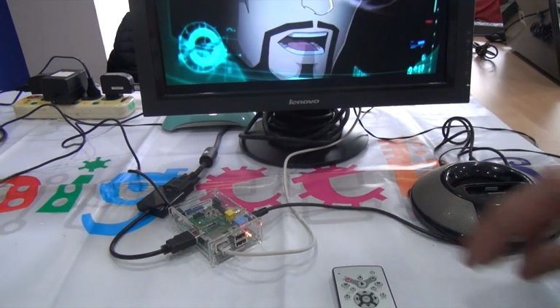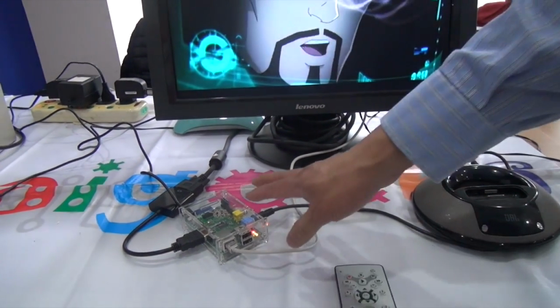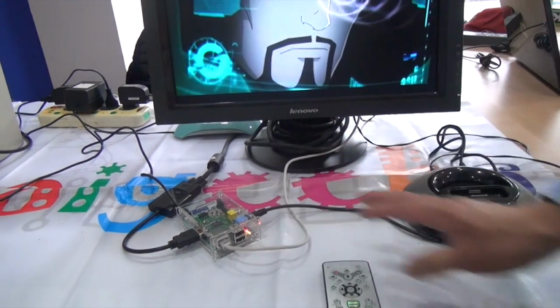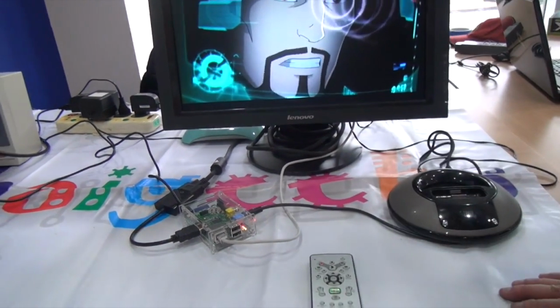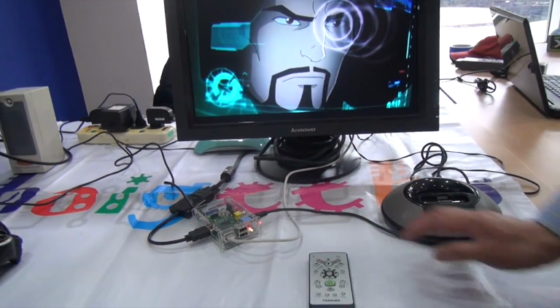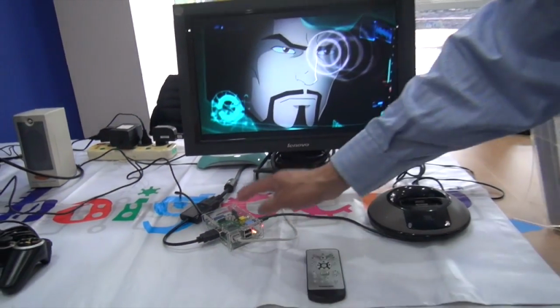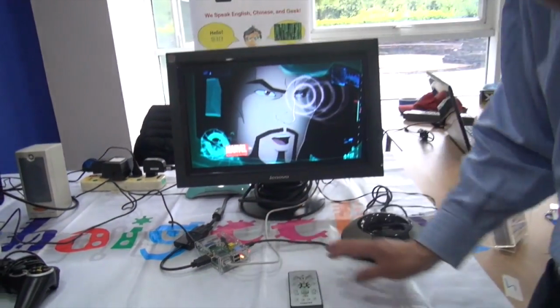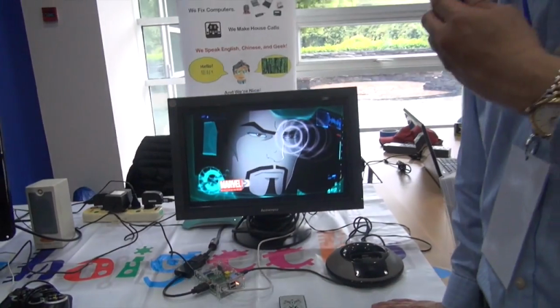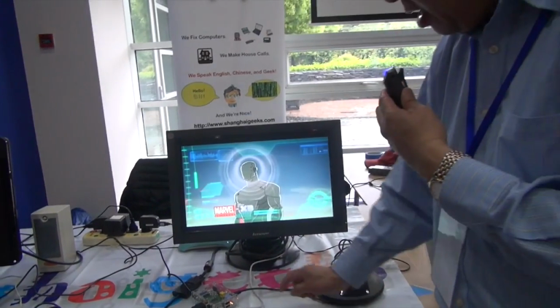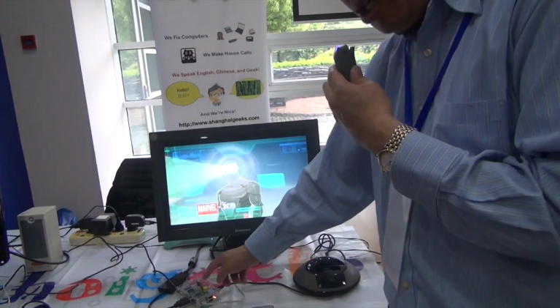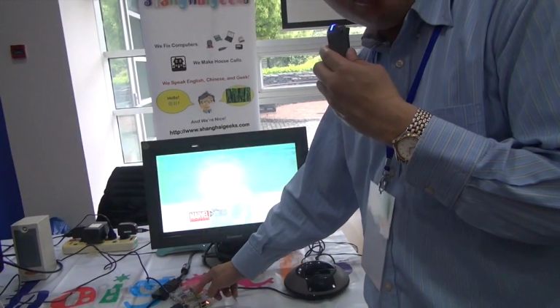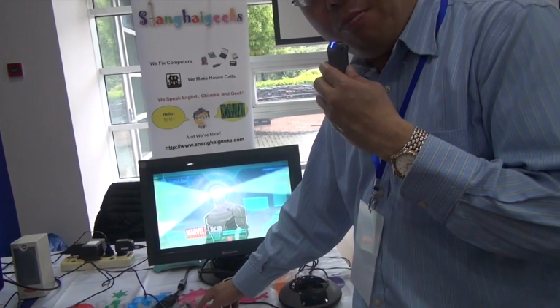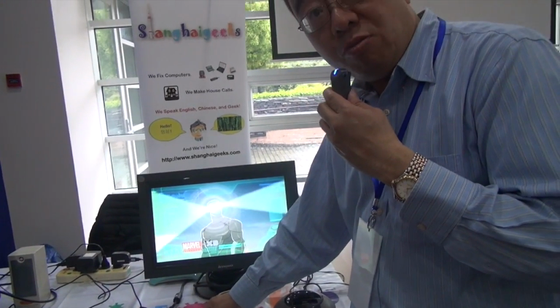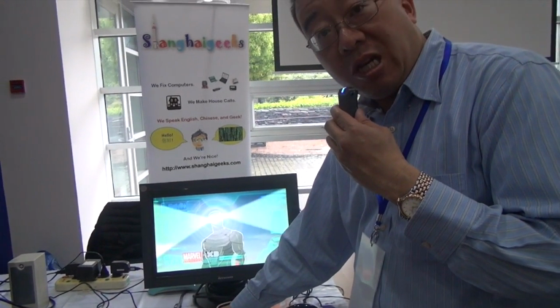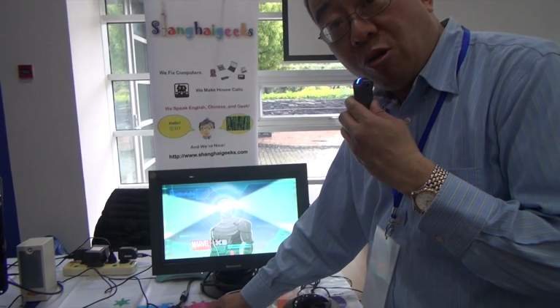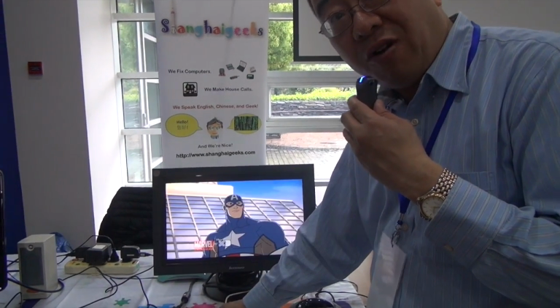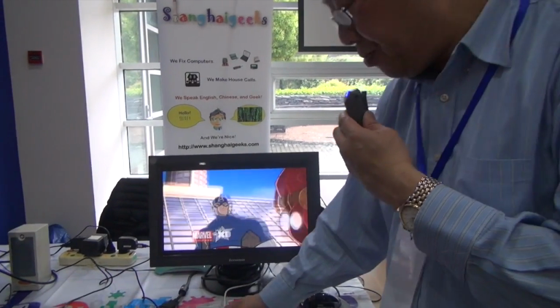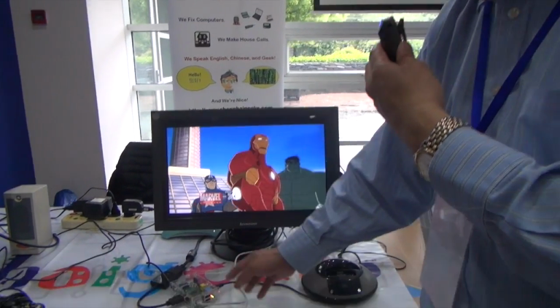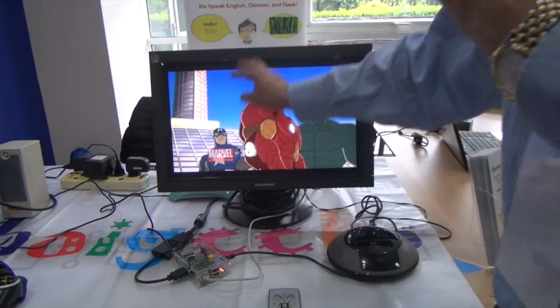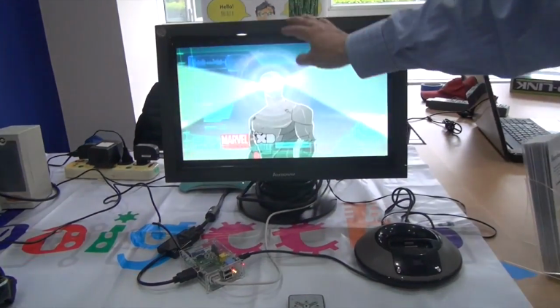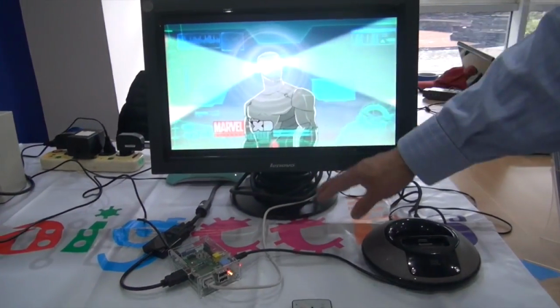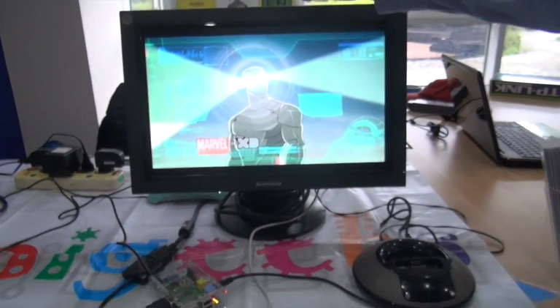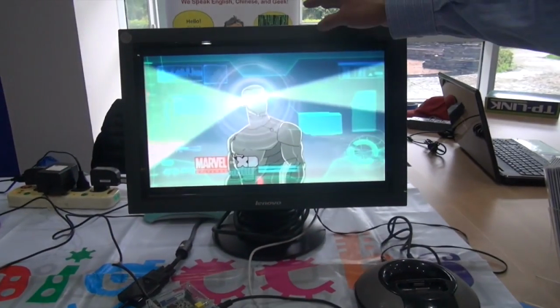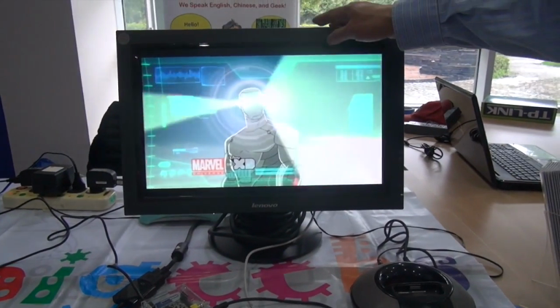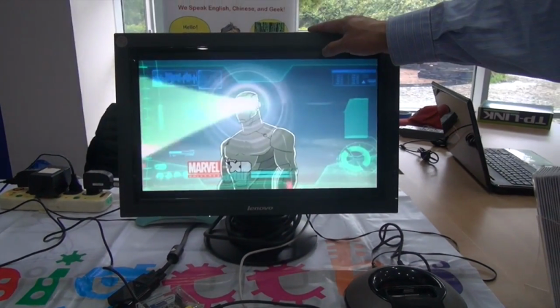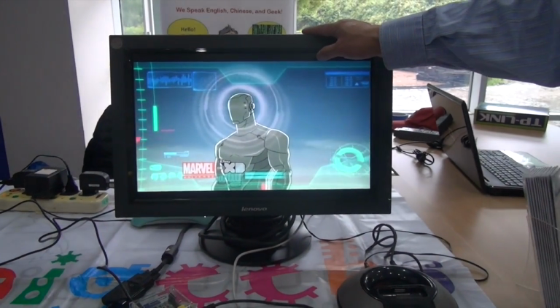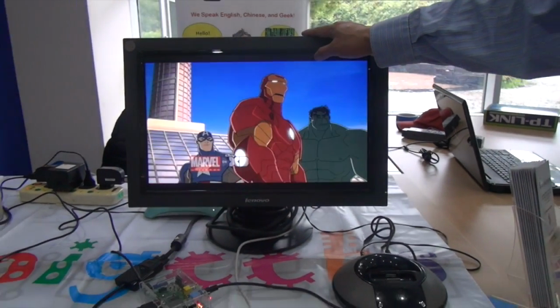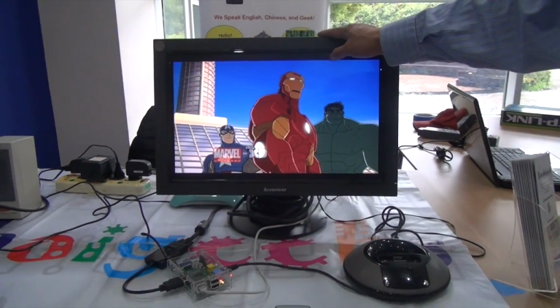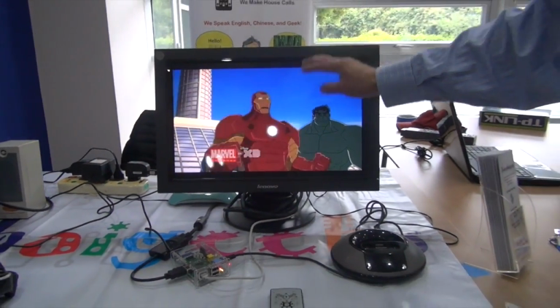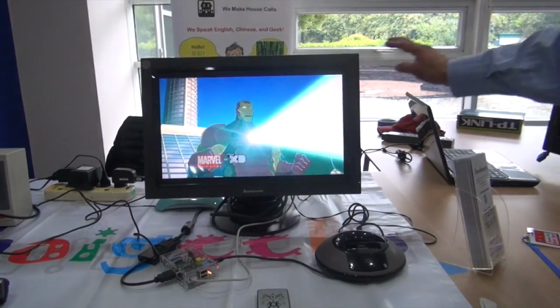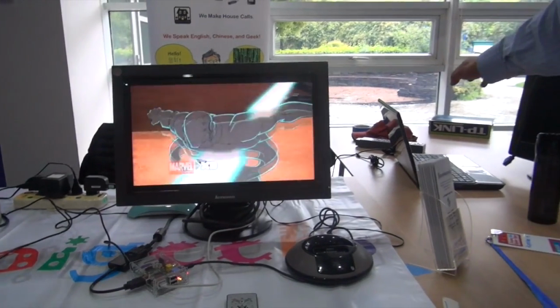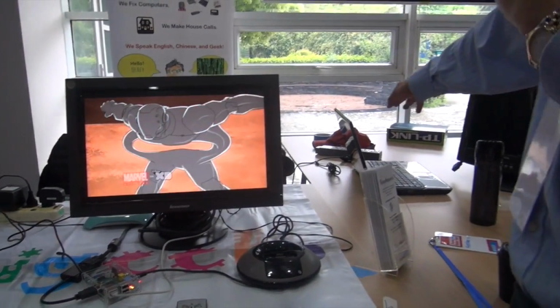Don't be mistaken by the size of this — it's actually a very powerful computer. It has HDMI output, which means it can do high-def output. I've set this one up right now as a media center player, so you can actually stream content from my computer.